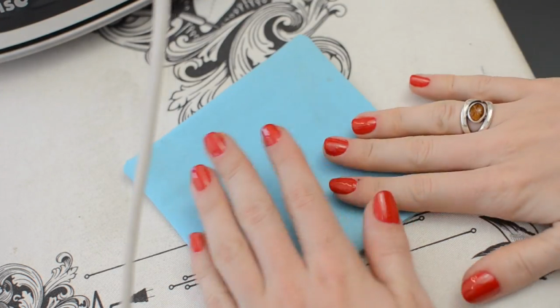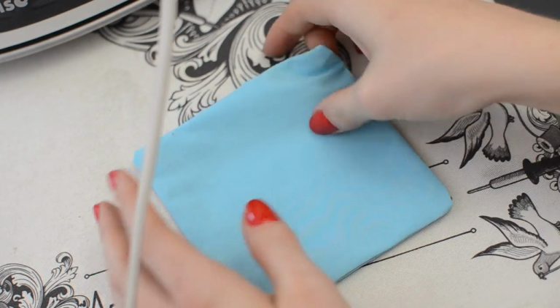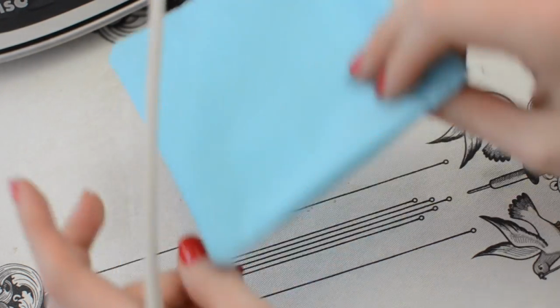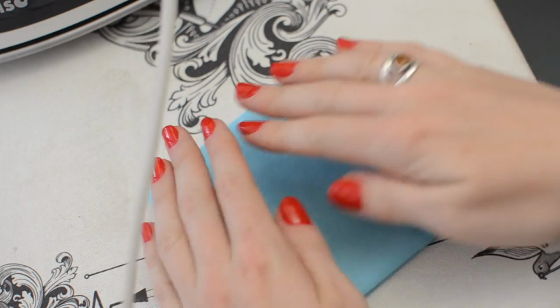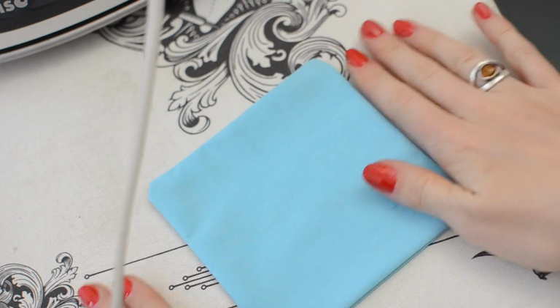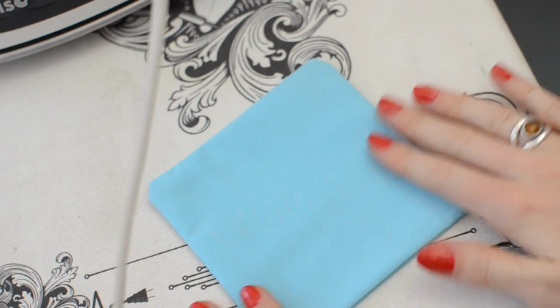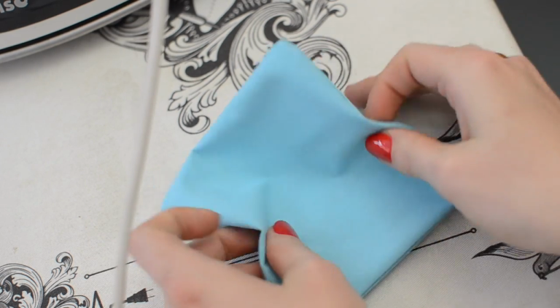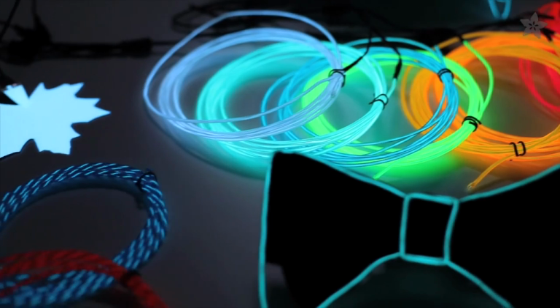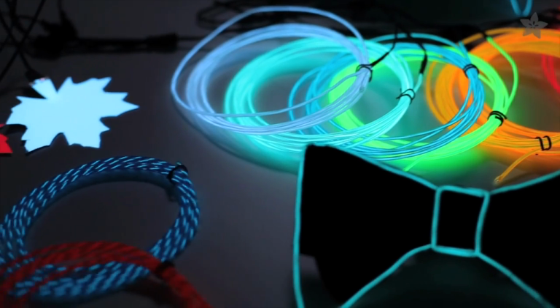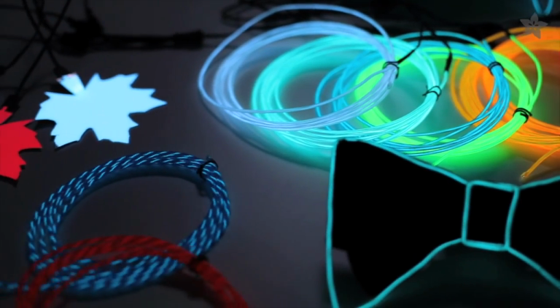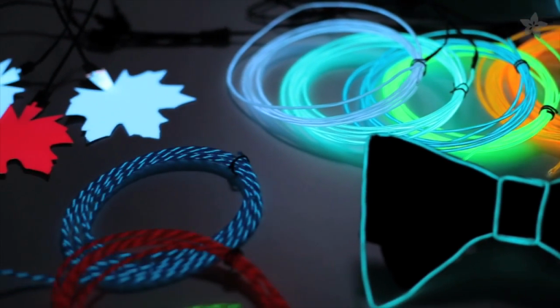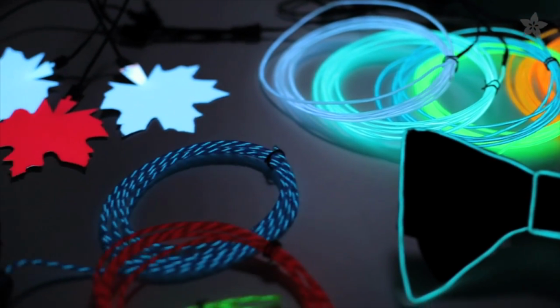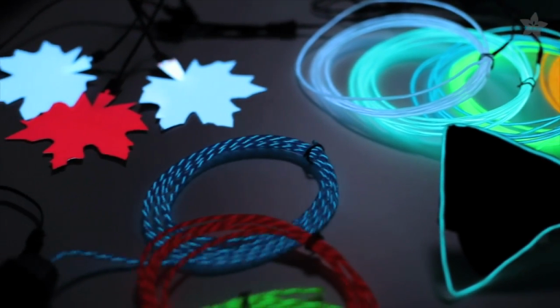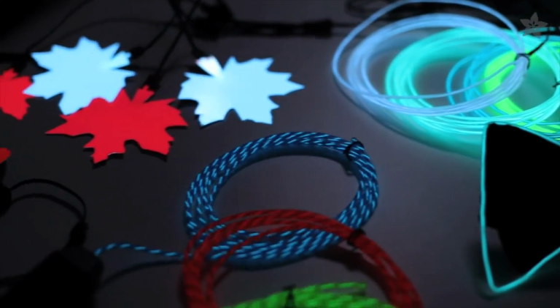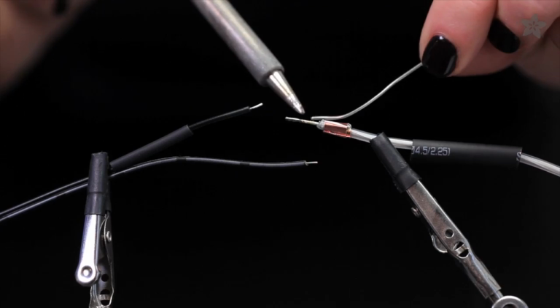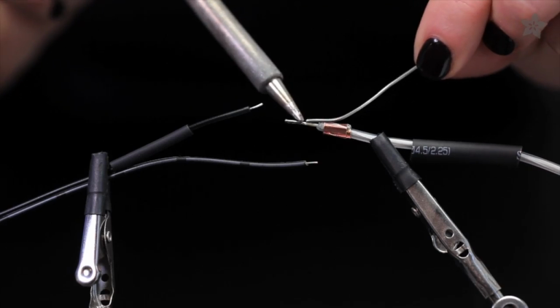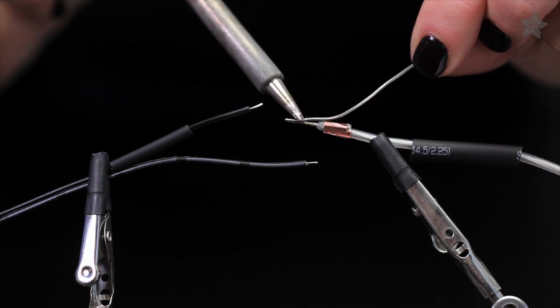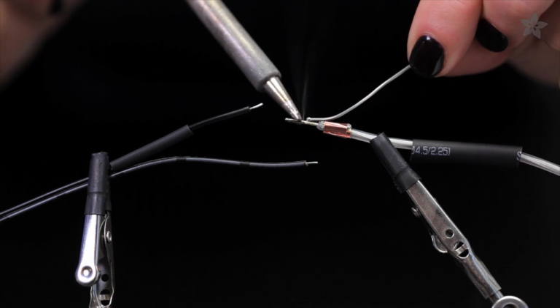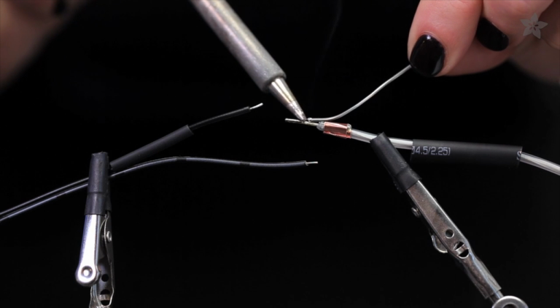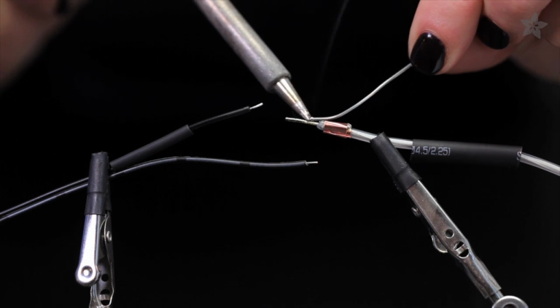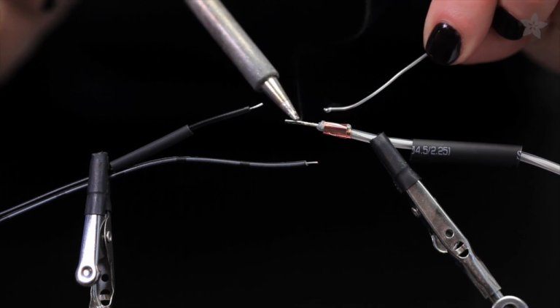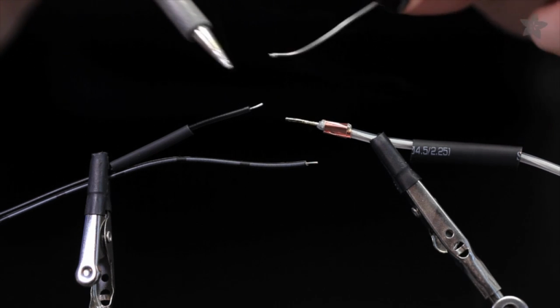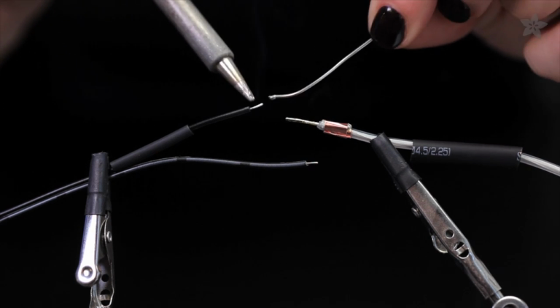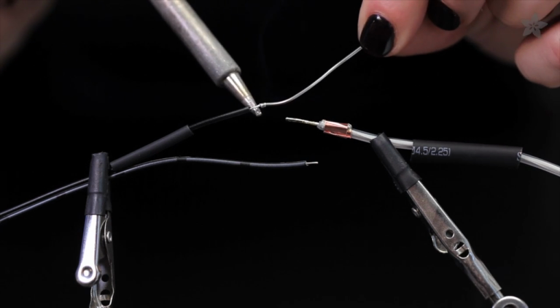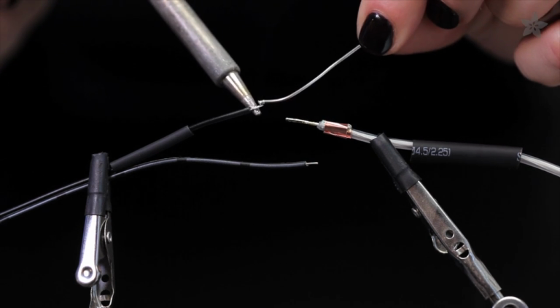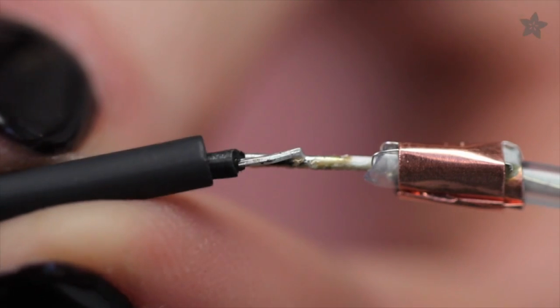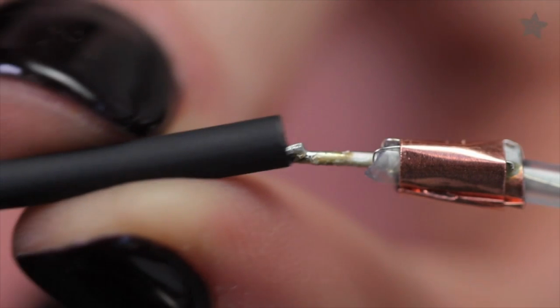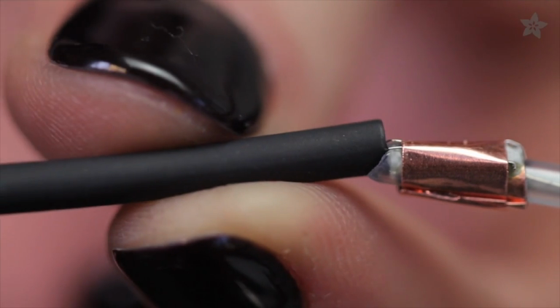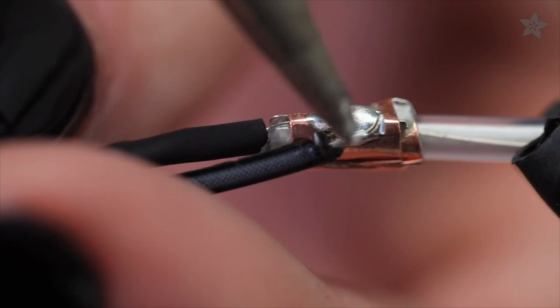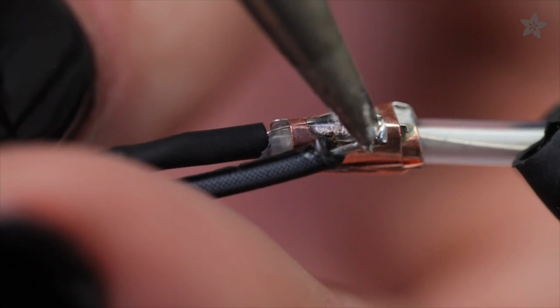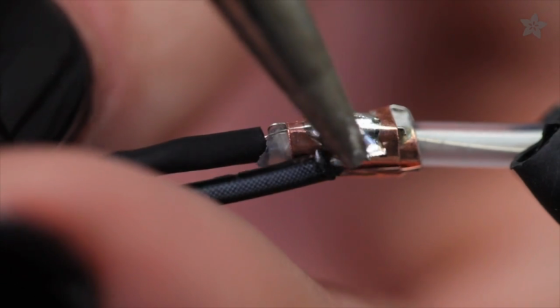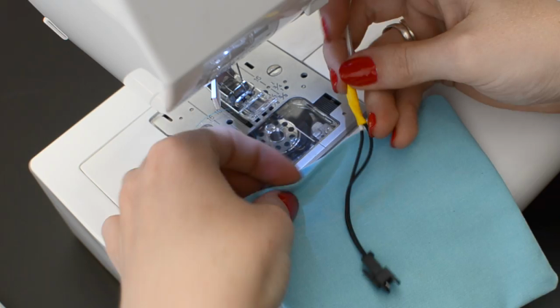Now it's time to attach the EL wire. We made a video all about electroluminescent materials and how to solder to EL wire, which will come in handy for this project since you'll probably want more than one bag, so check it out to learn more.